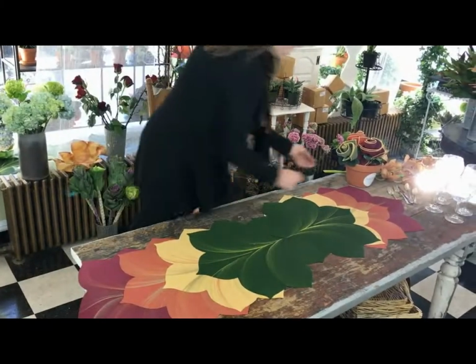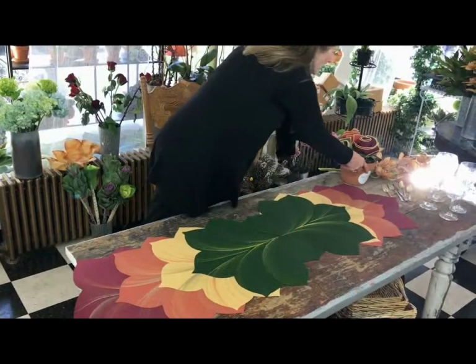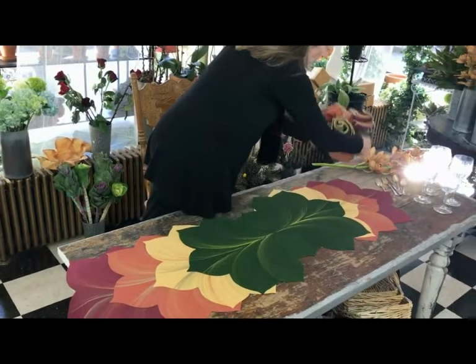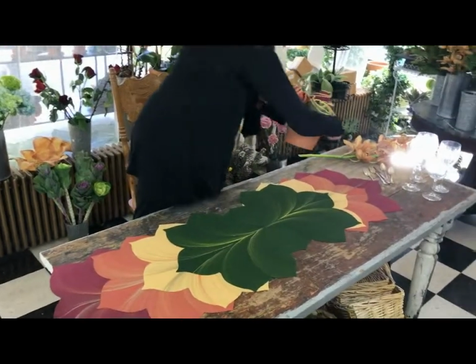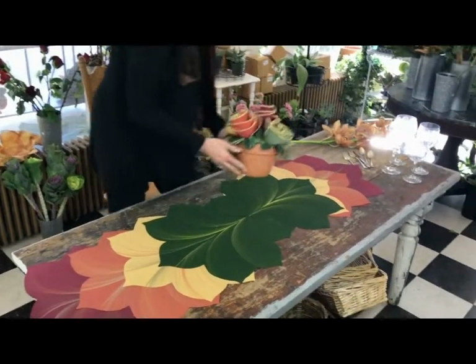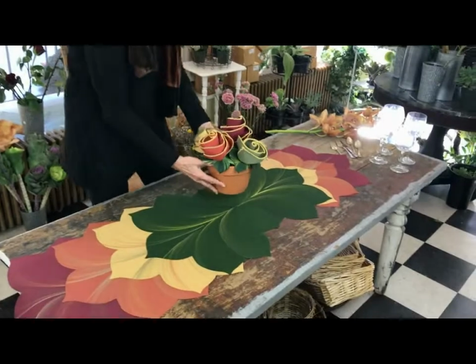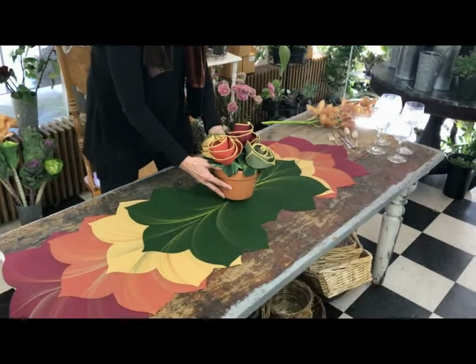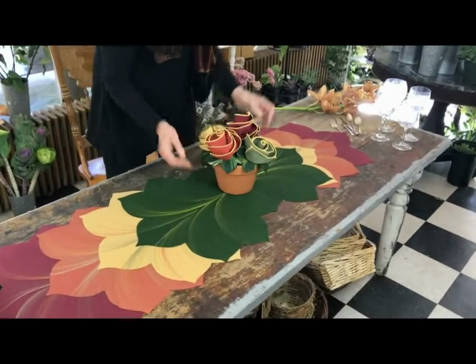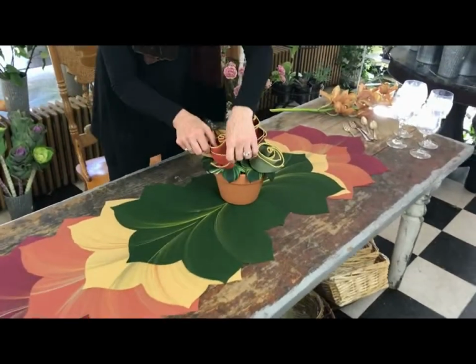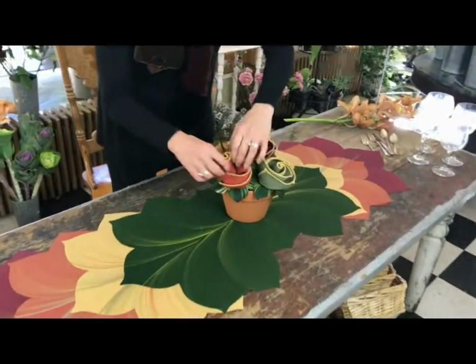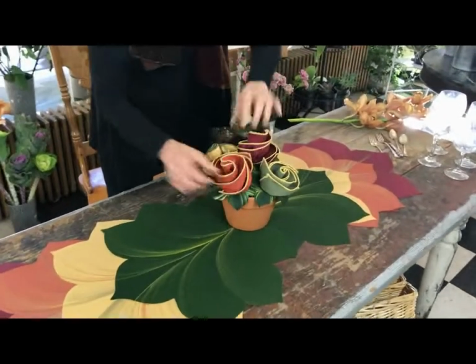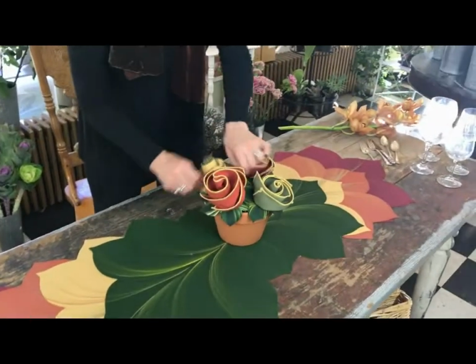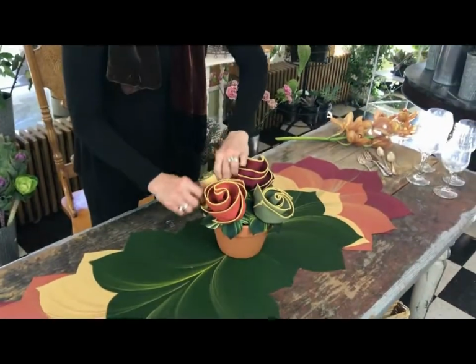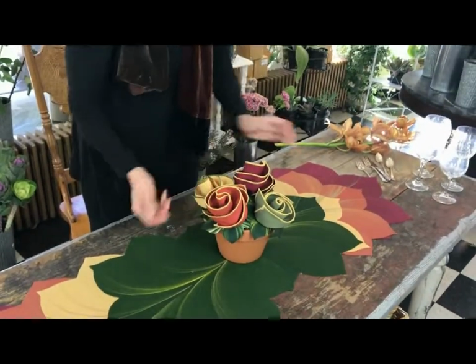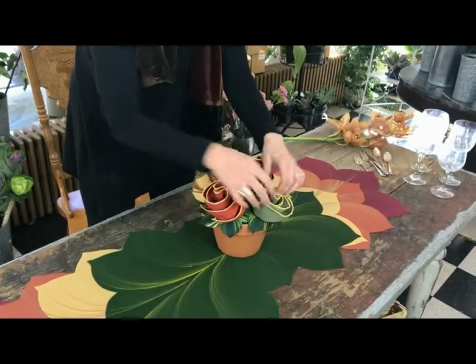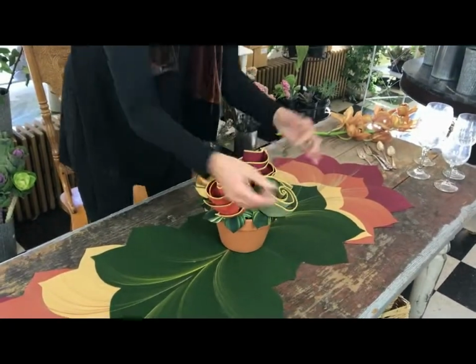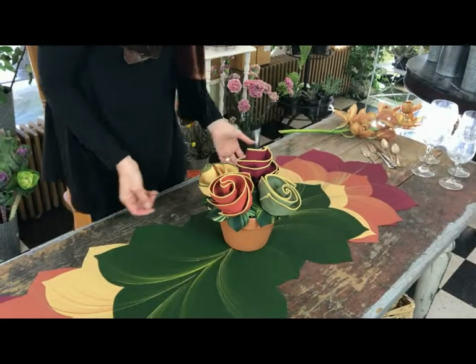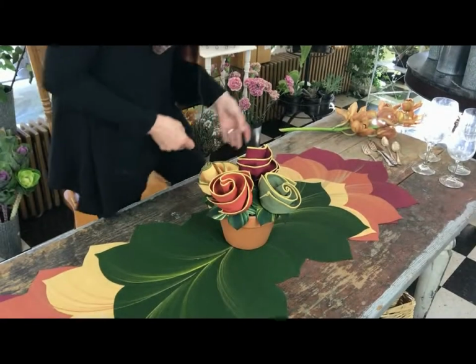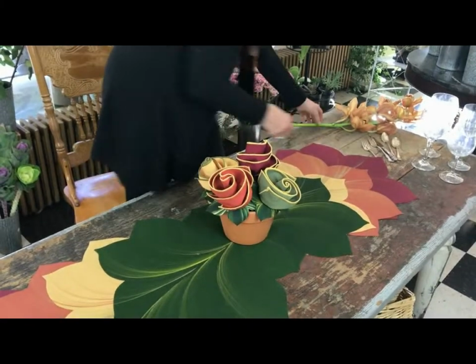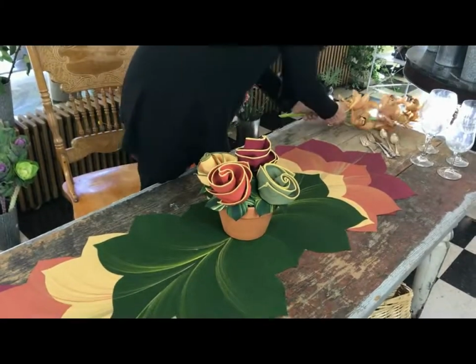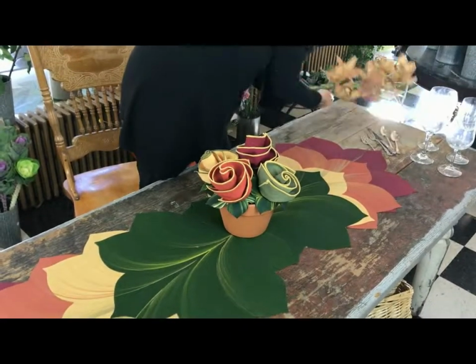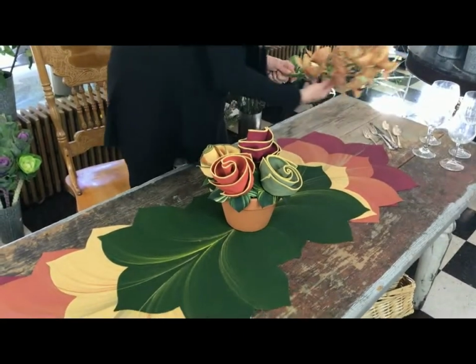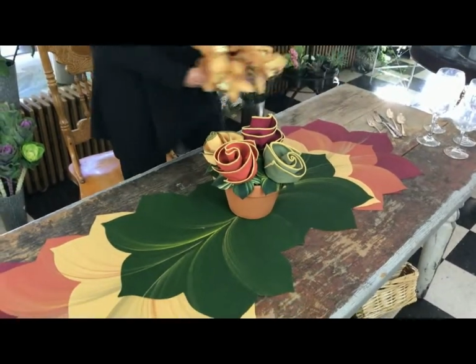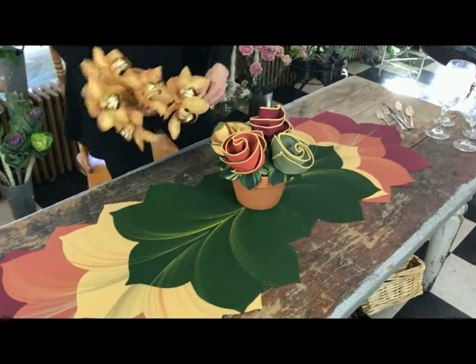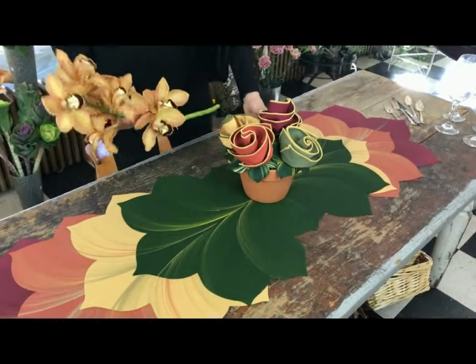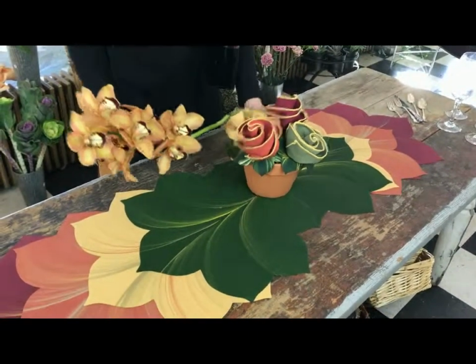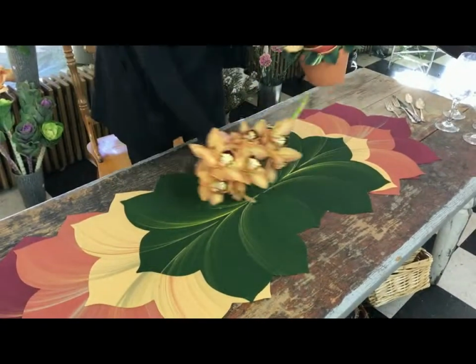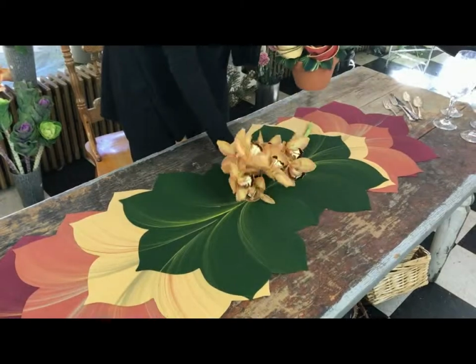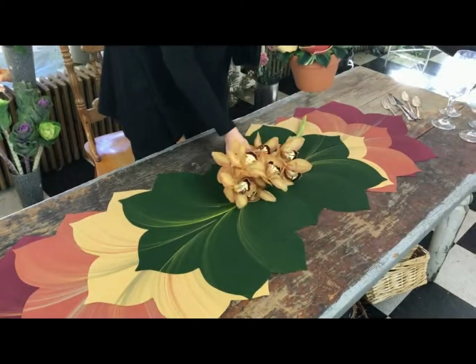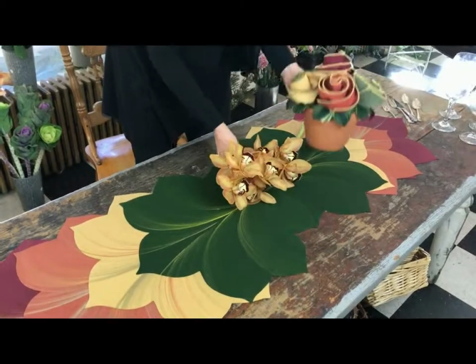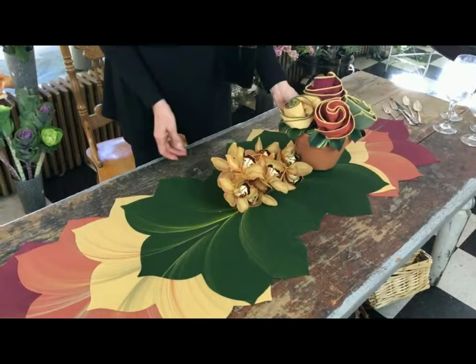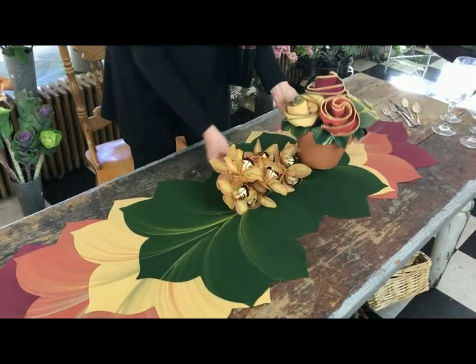Then set your set of four or eight napkins and rings into a clay pot. How pretty is that? And then perhaps add your own splay of orchids. How gorgeous is this?